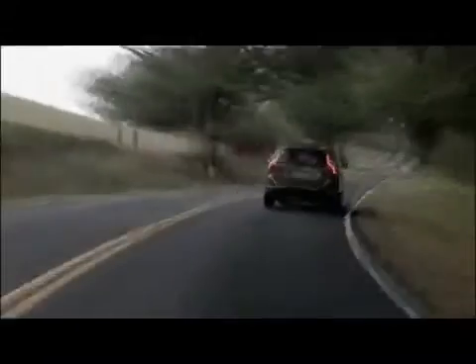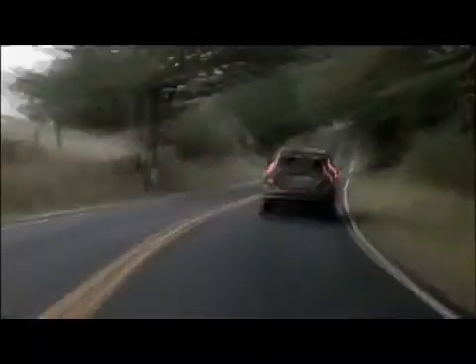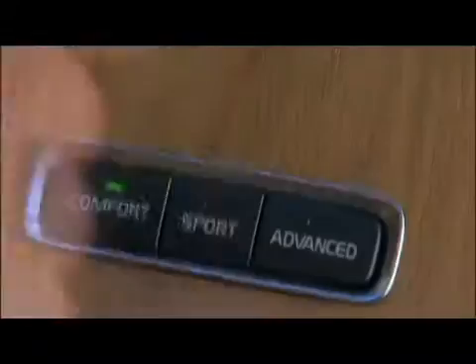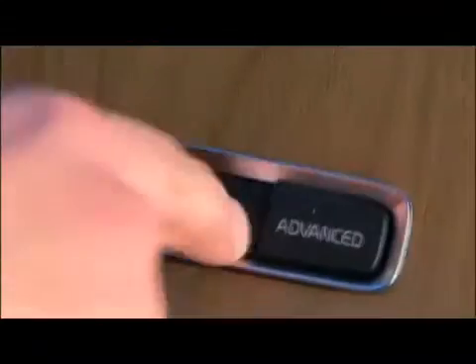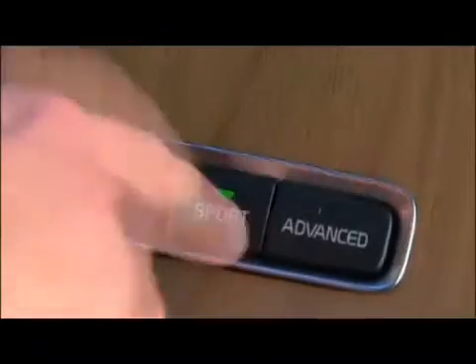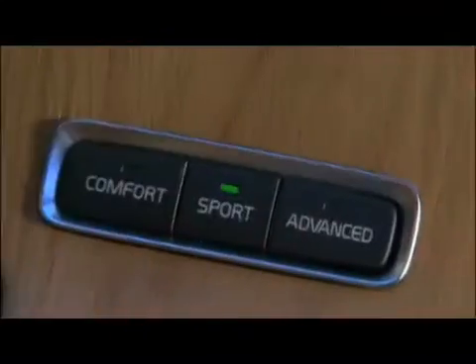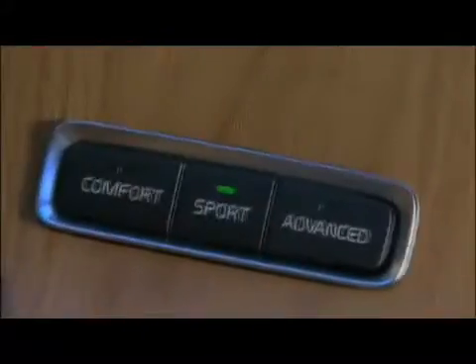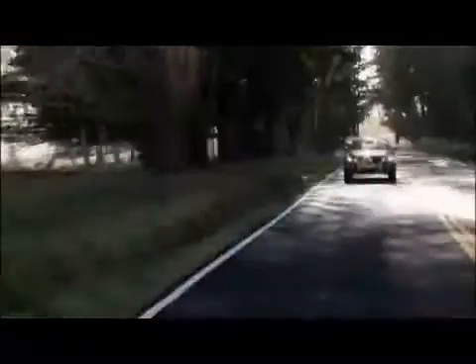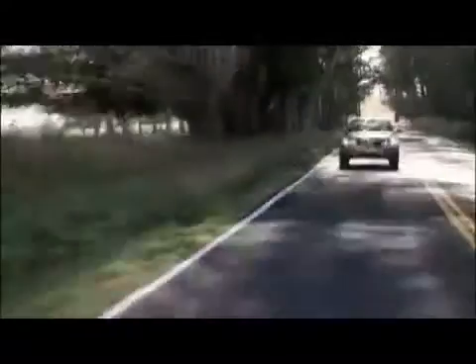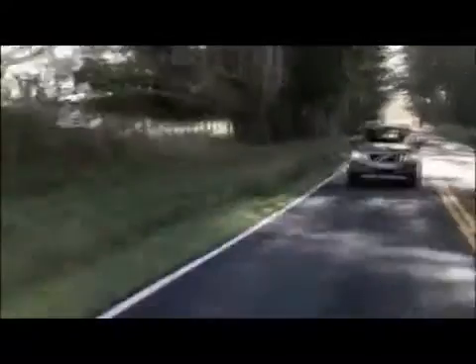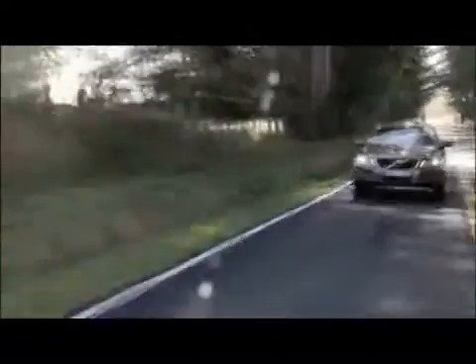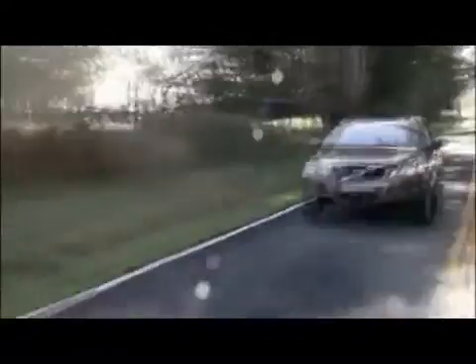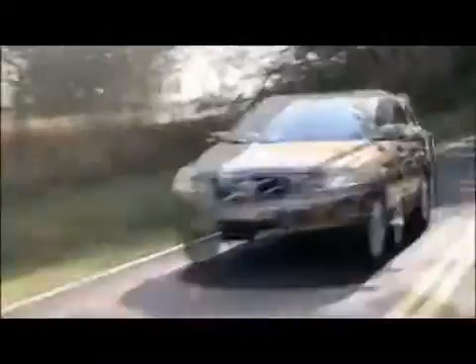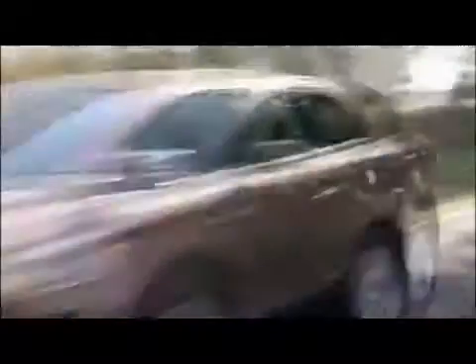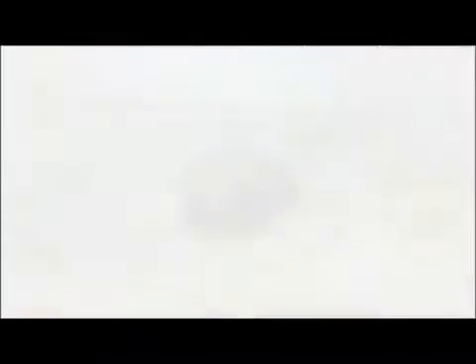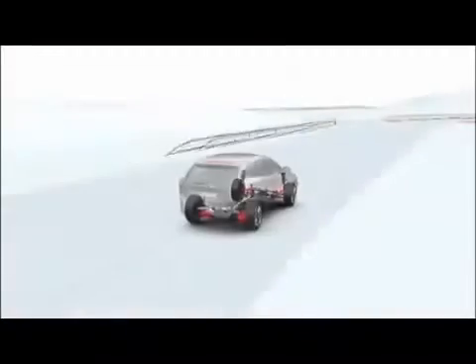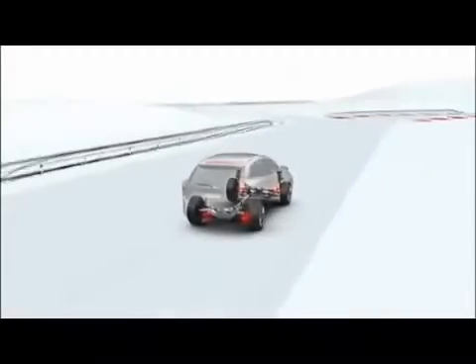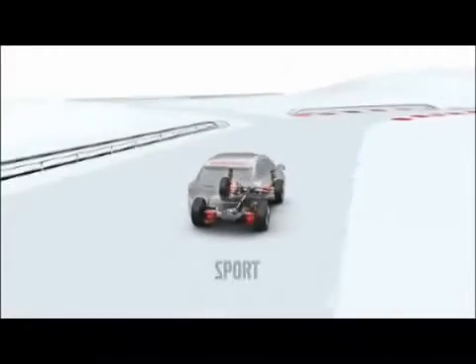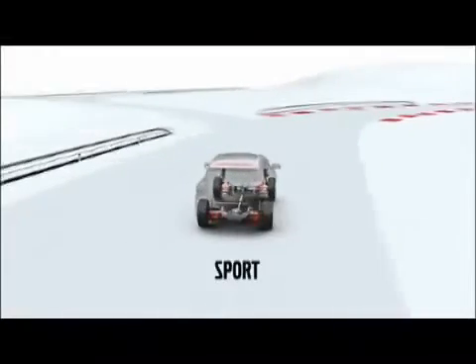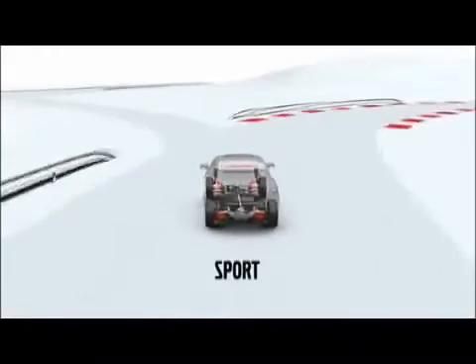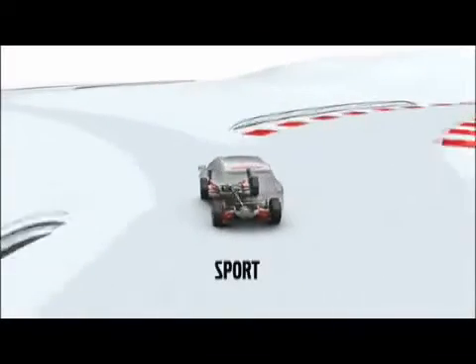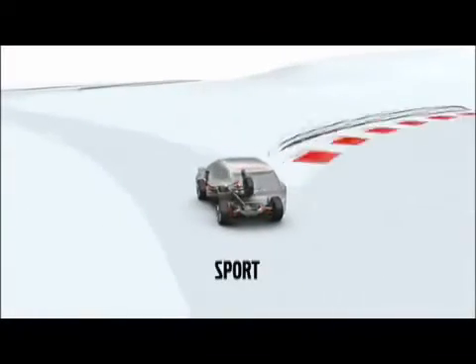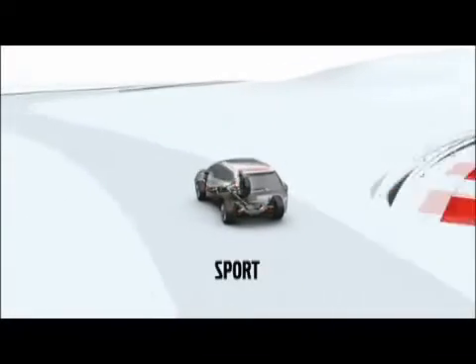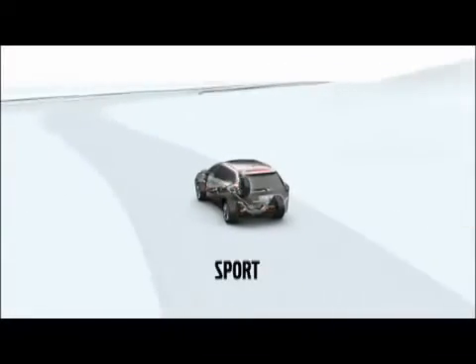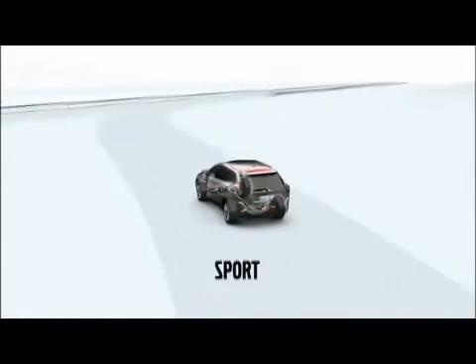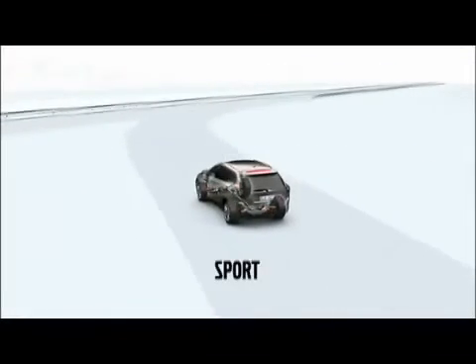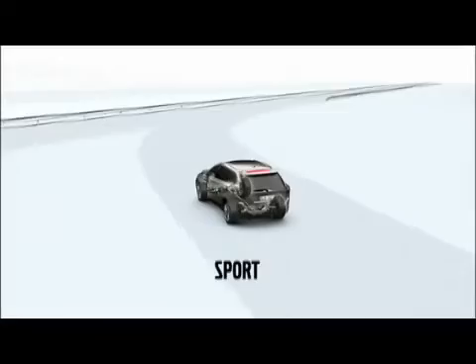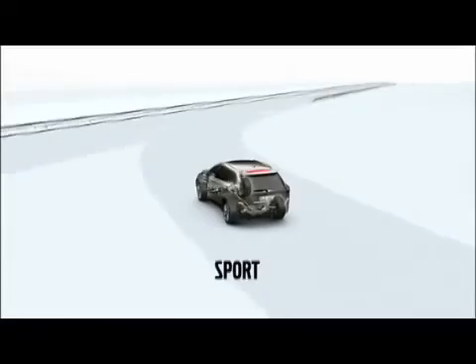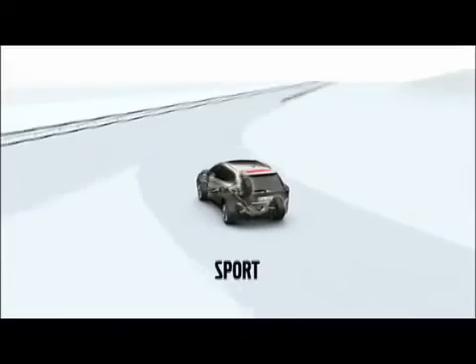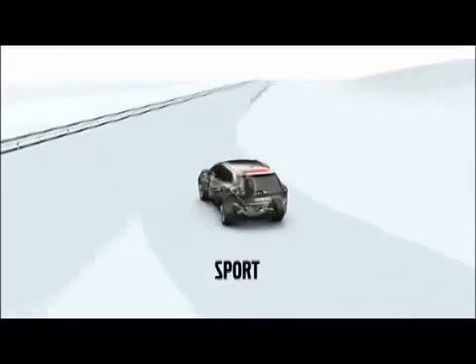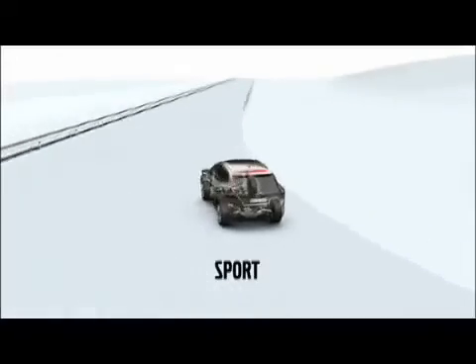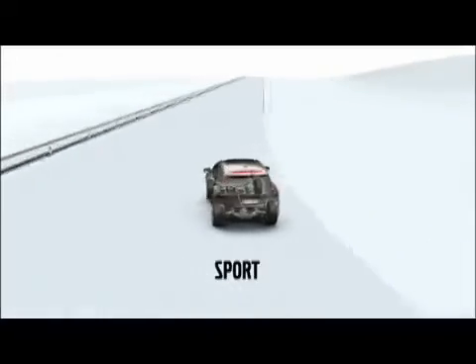The sport setting, on the other hand, prioritises stiffer dampening, decisive body movement and quicker response. It's a good balance of precise handling and a comfortable ride.